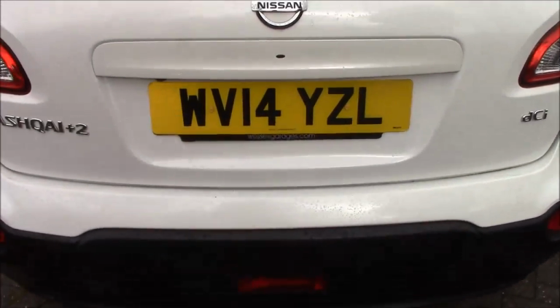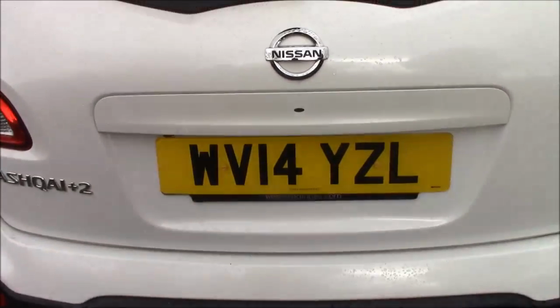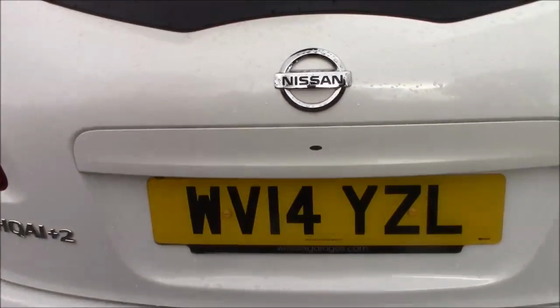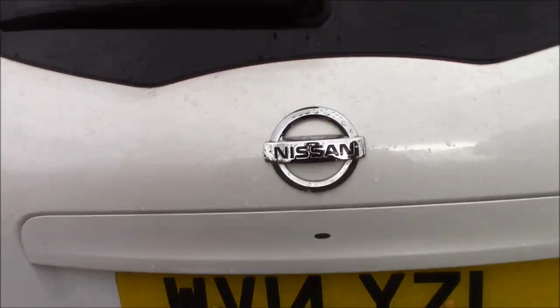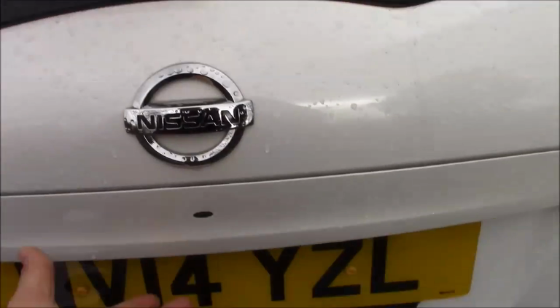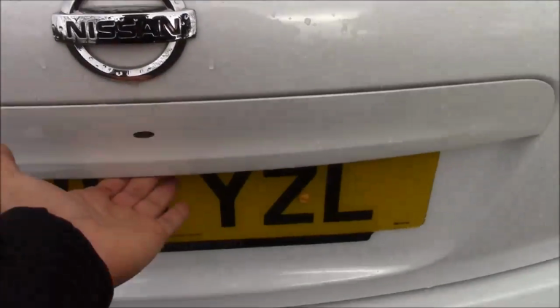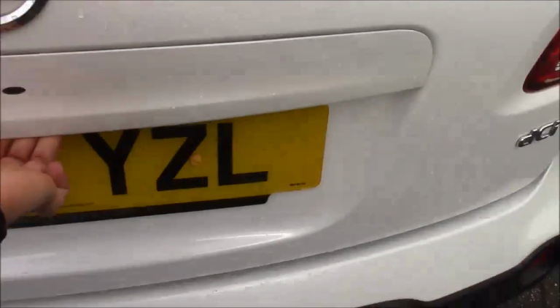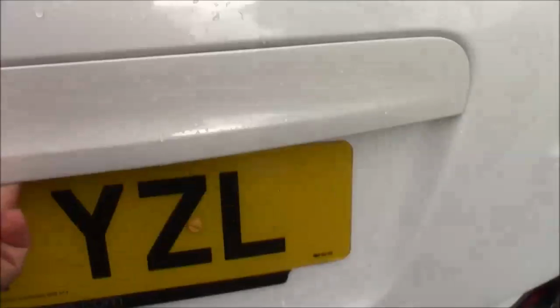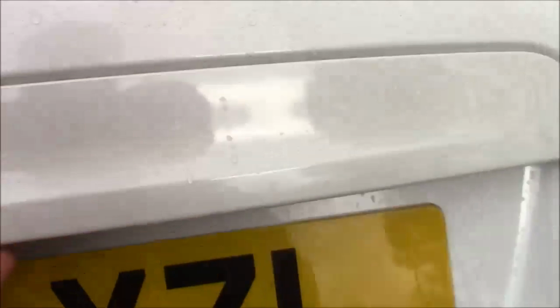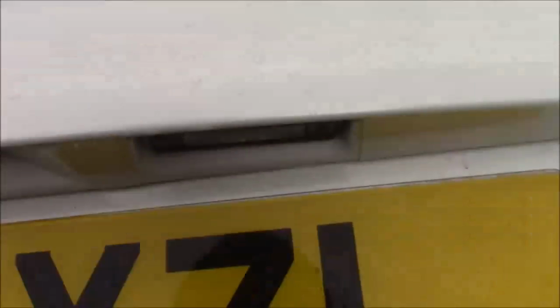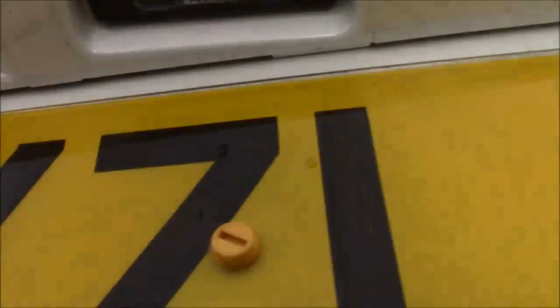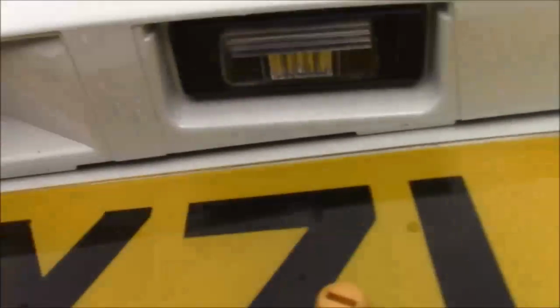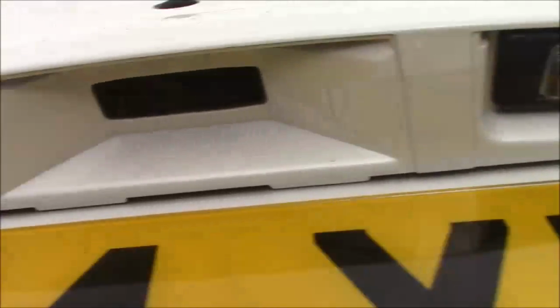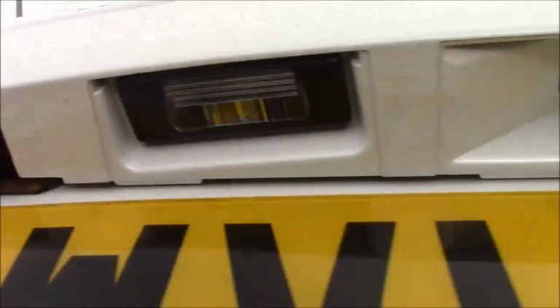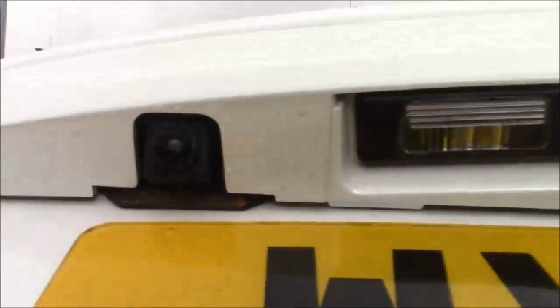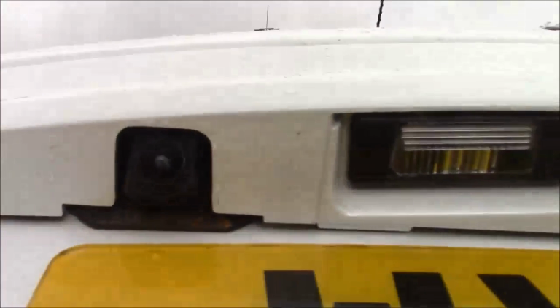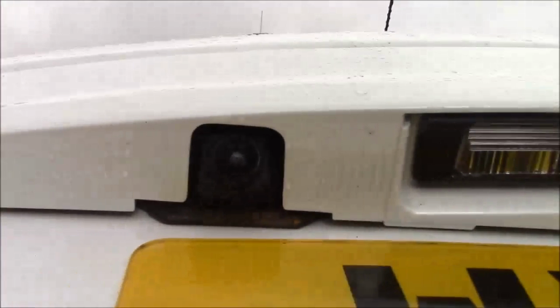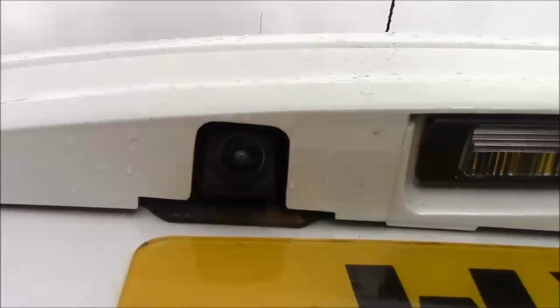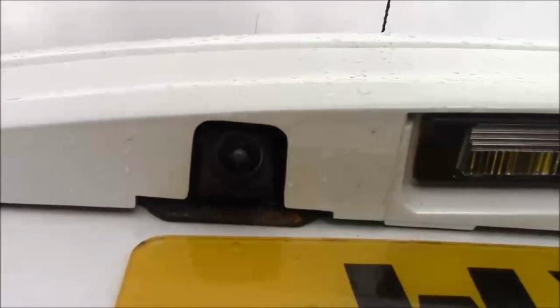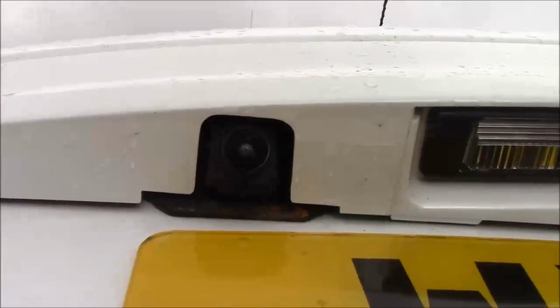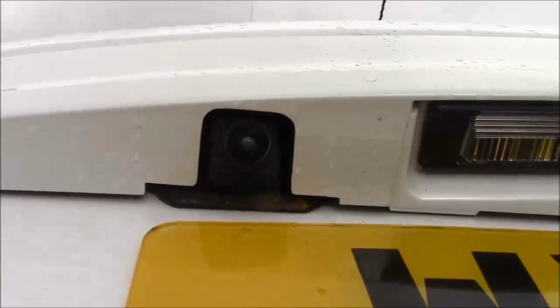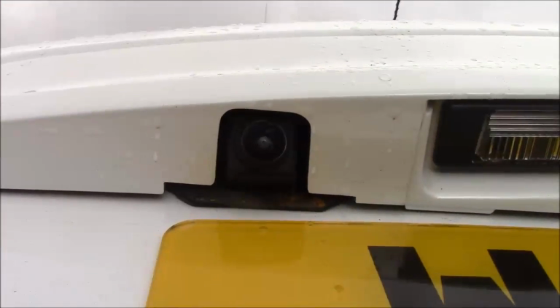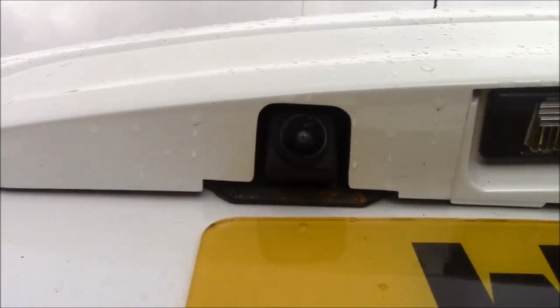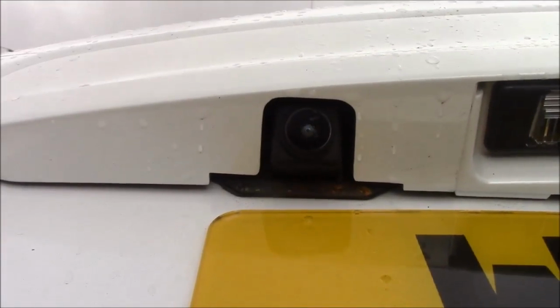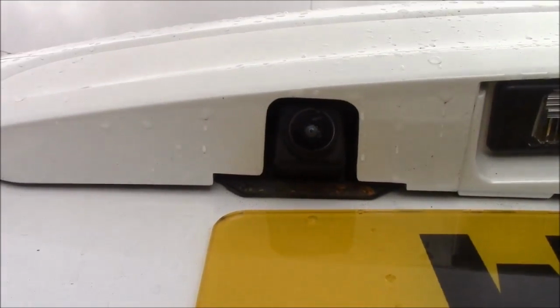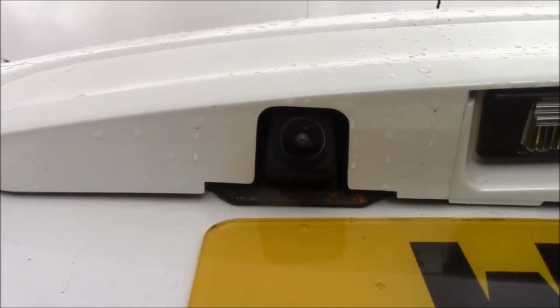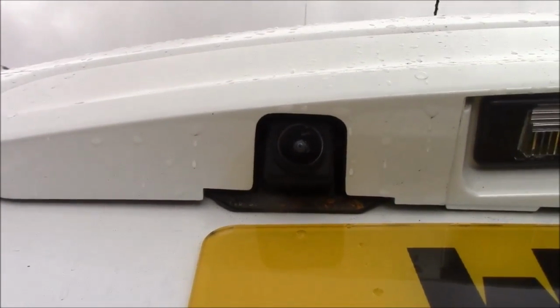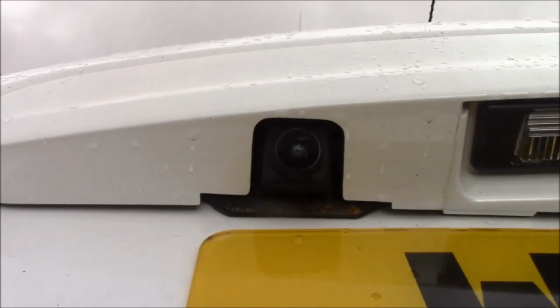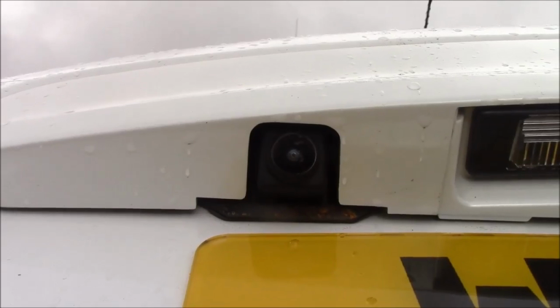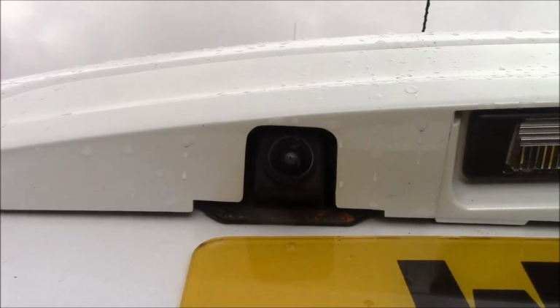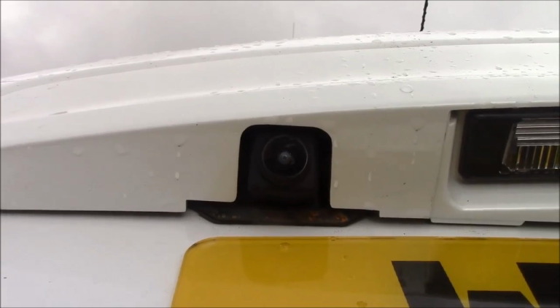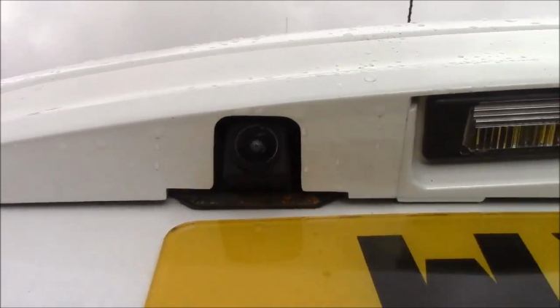Coming to the back of the vehicle and looking underneath the tailgate handle, we can see it comes with a colour reversing camera, which I will show you very shortly.